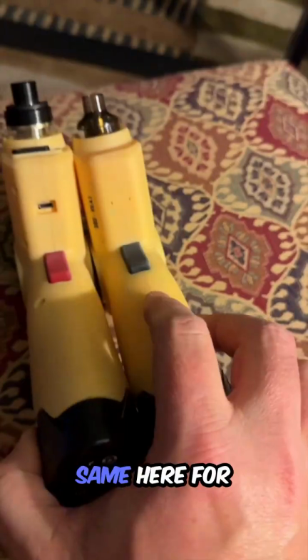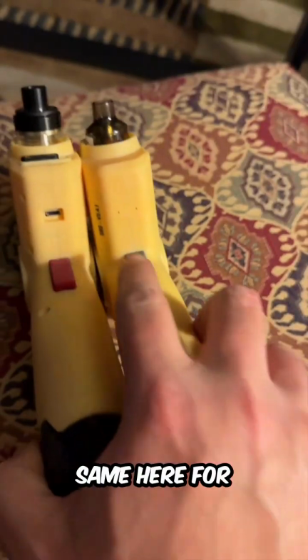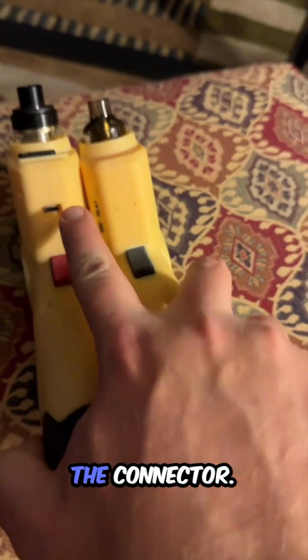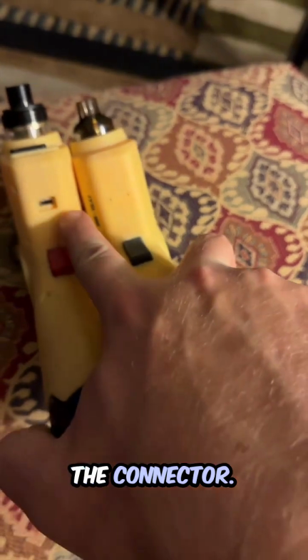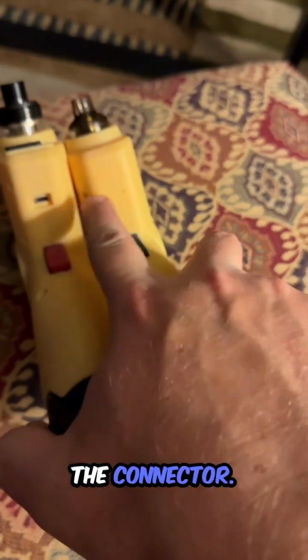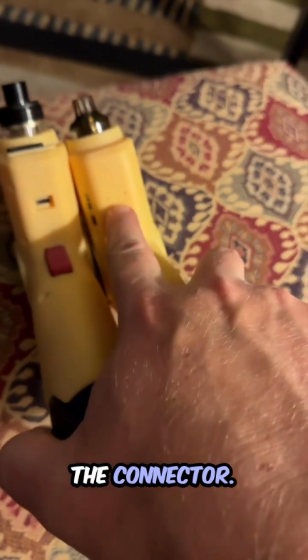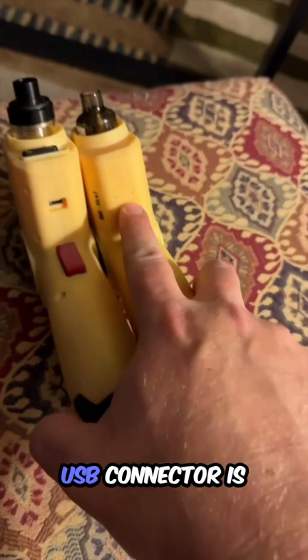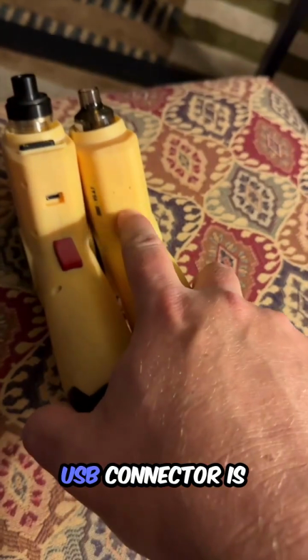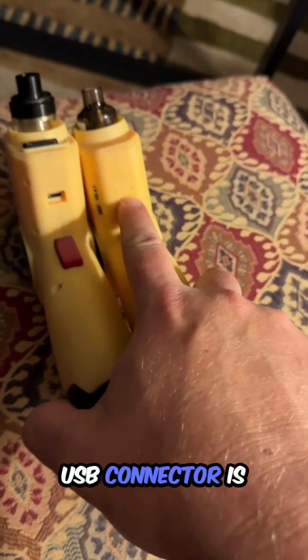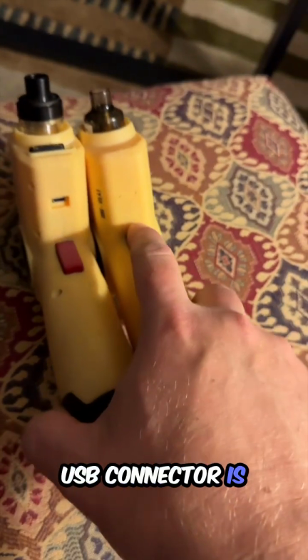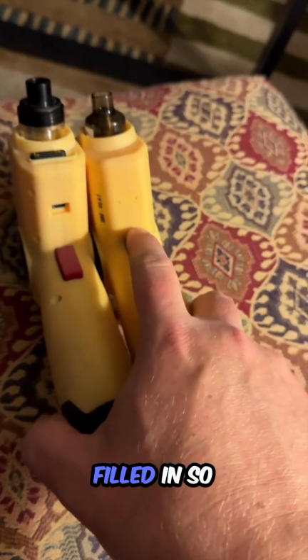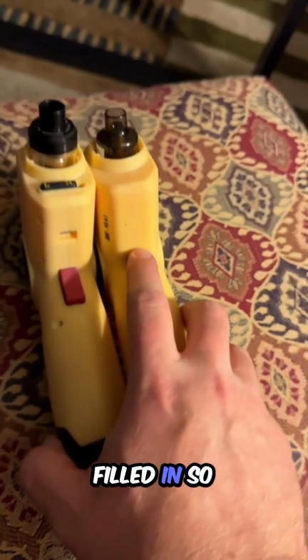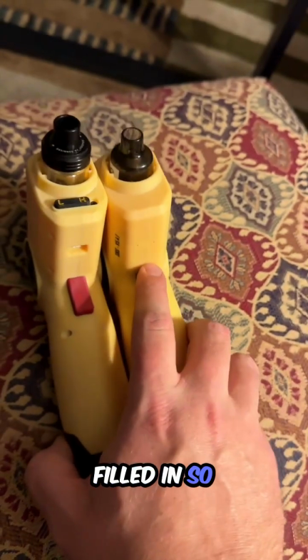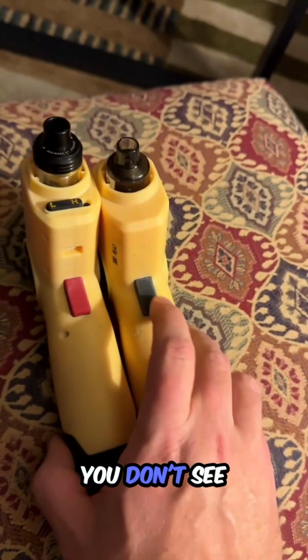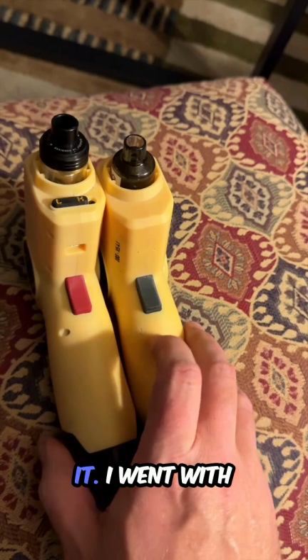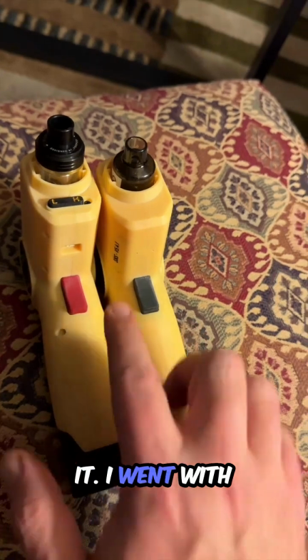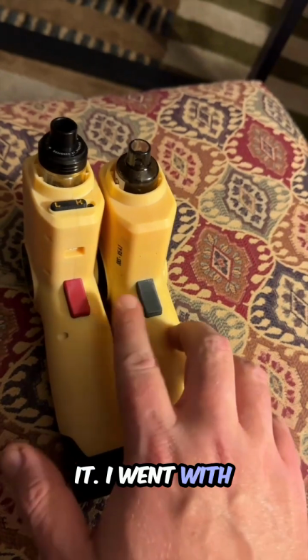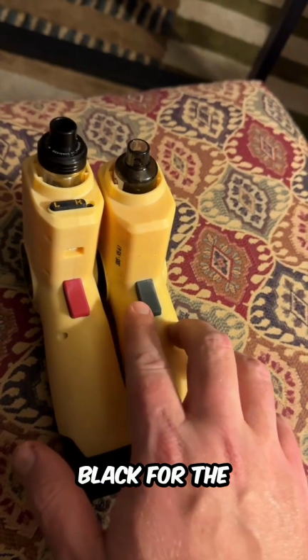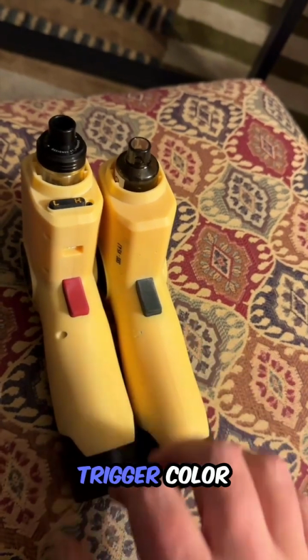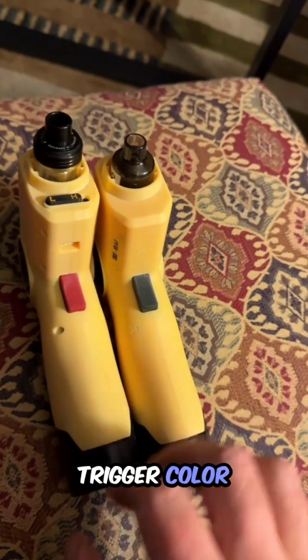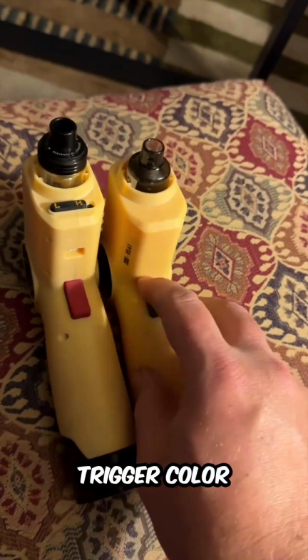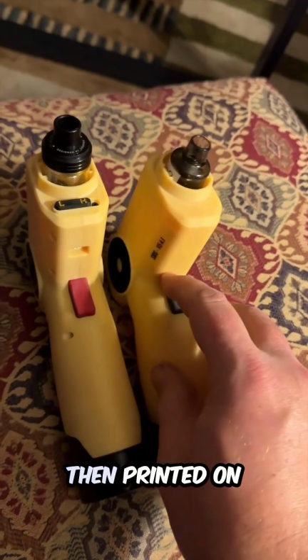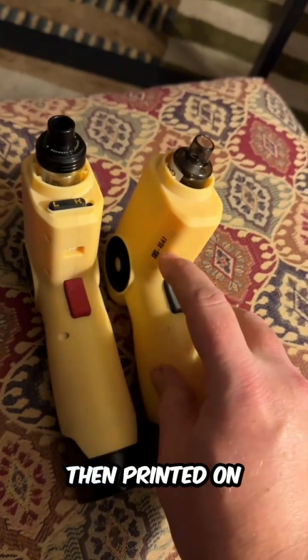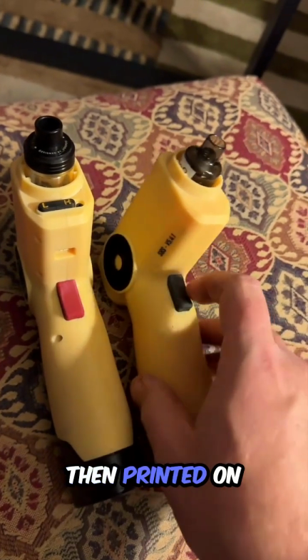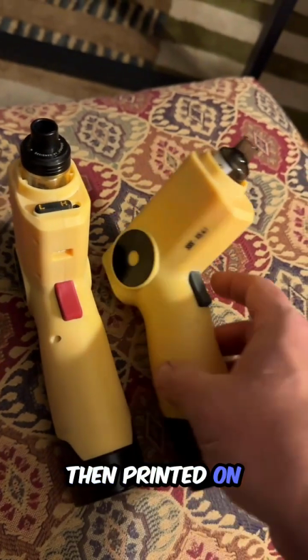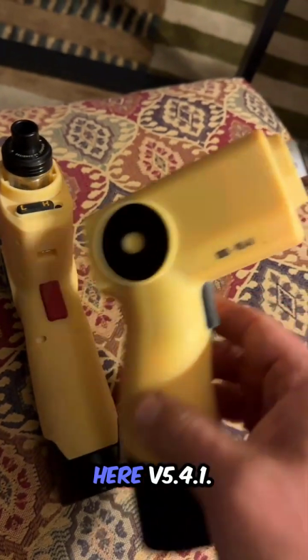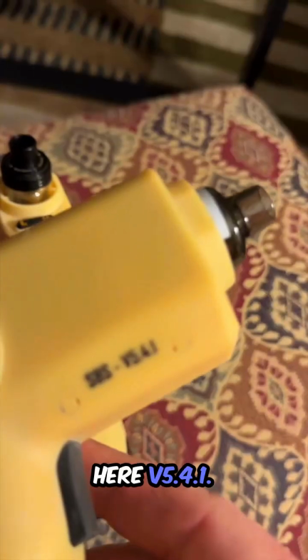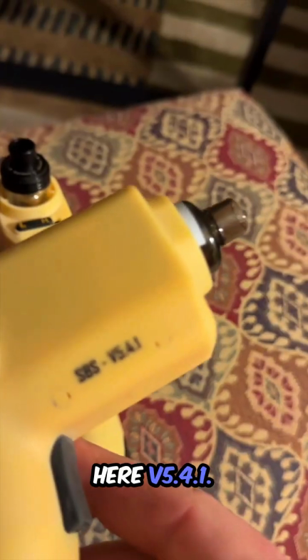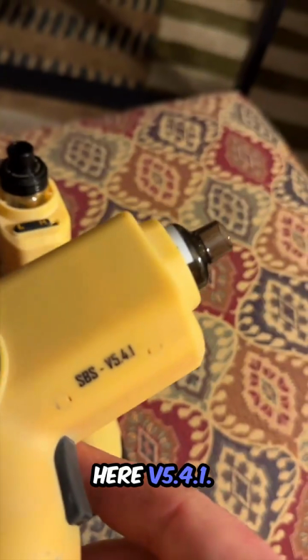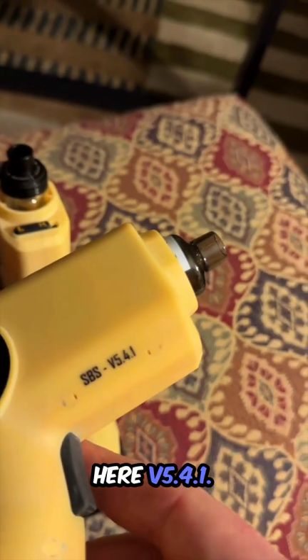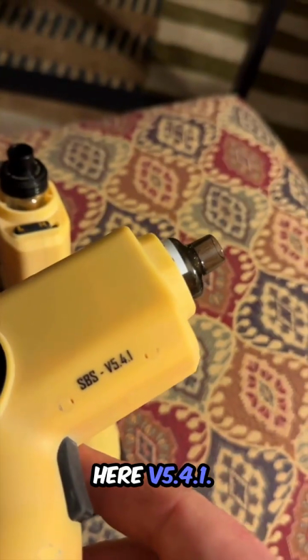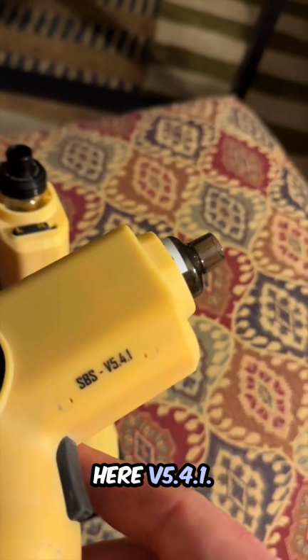Same here for the connector. The USB connector is filled in so you don't see it. I went with black for the trigger color and then printed on here V5.4.1.